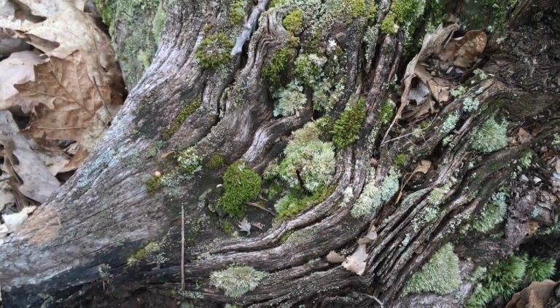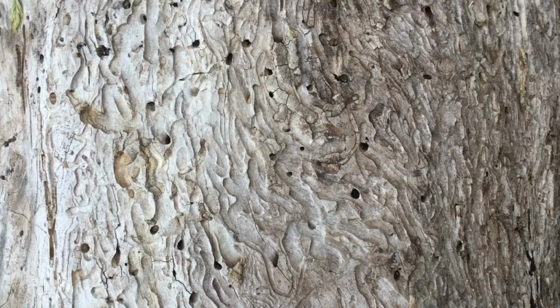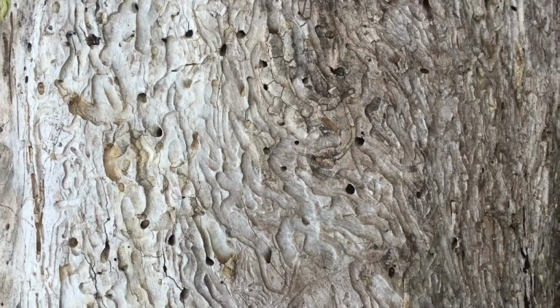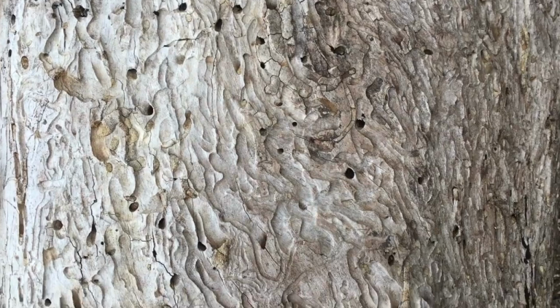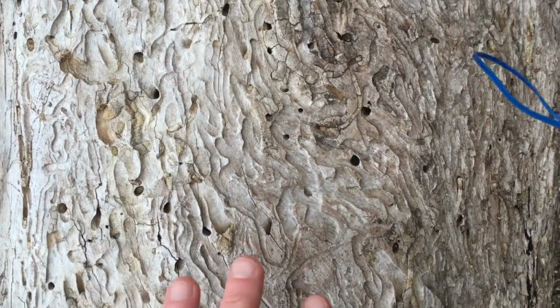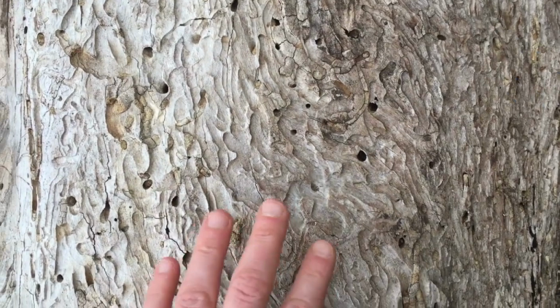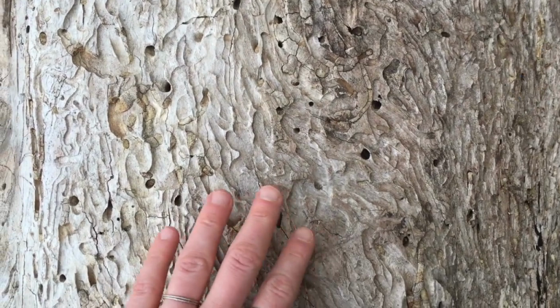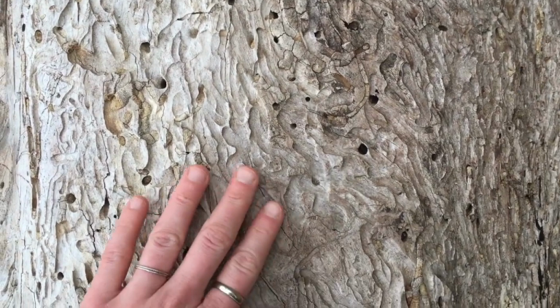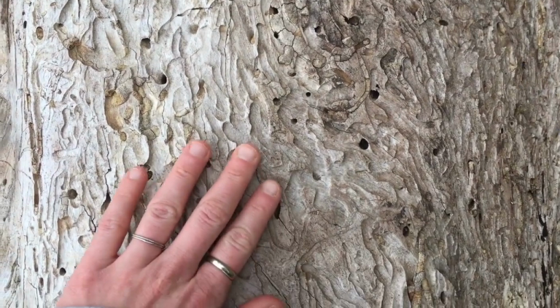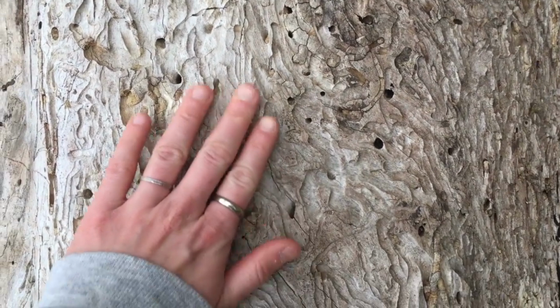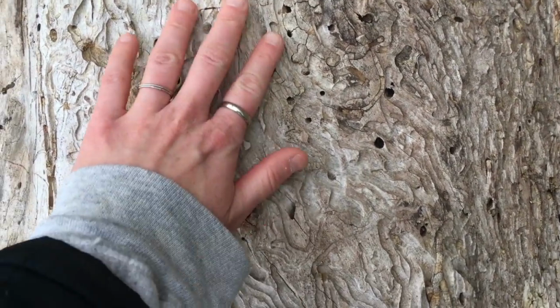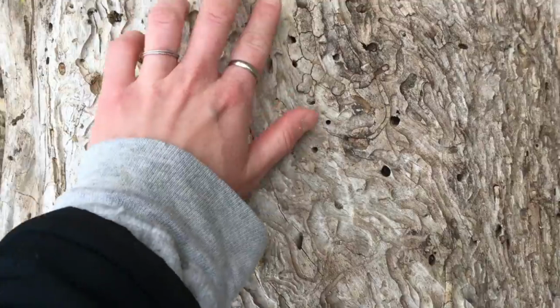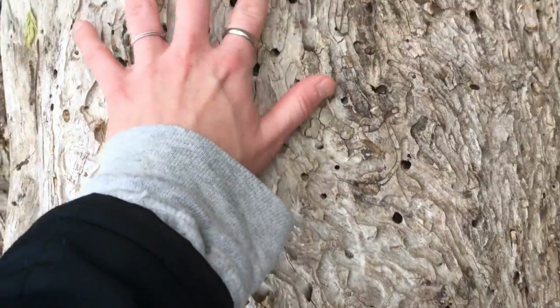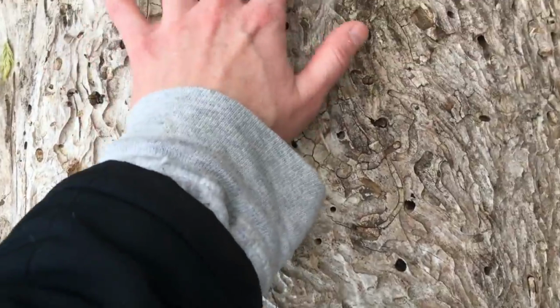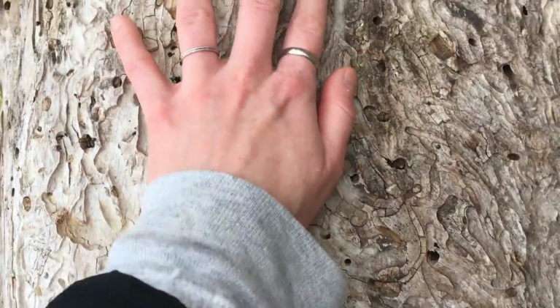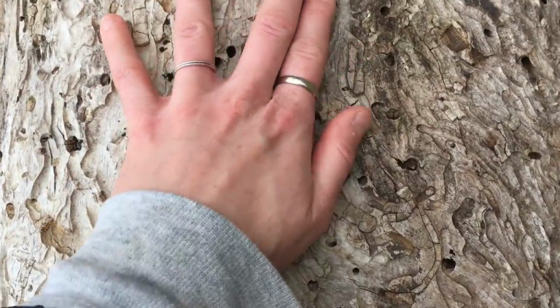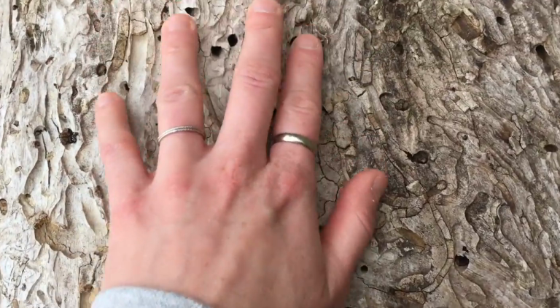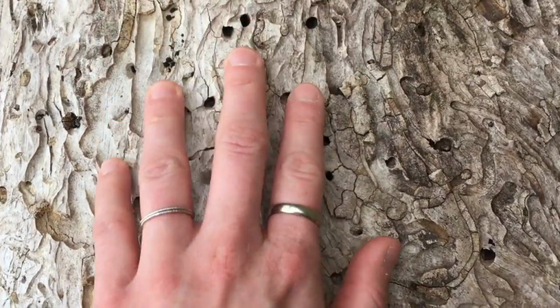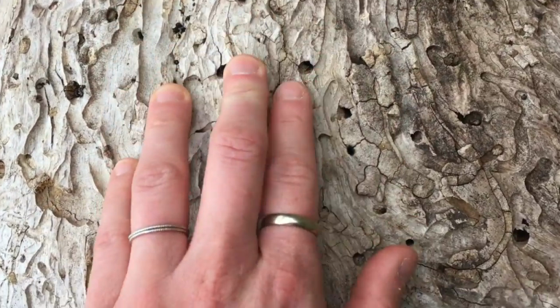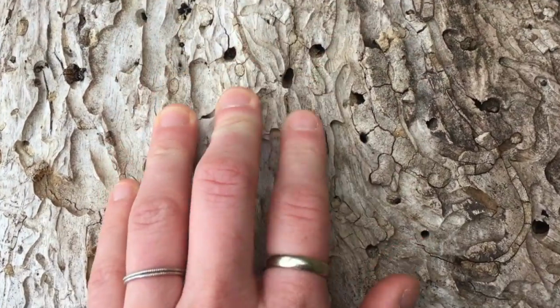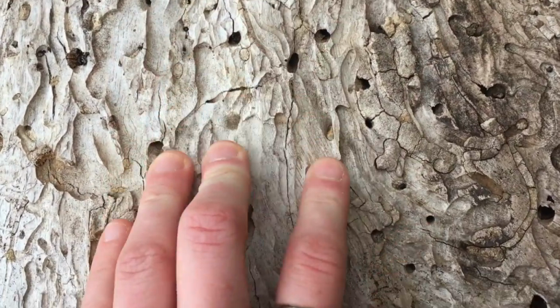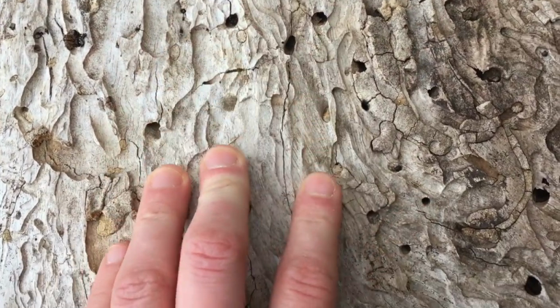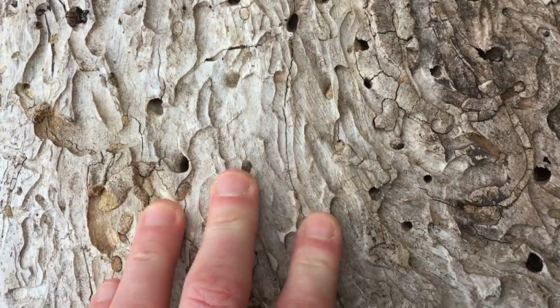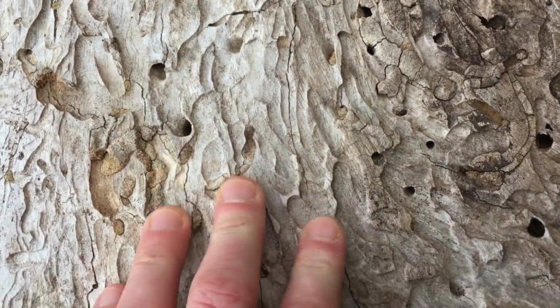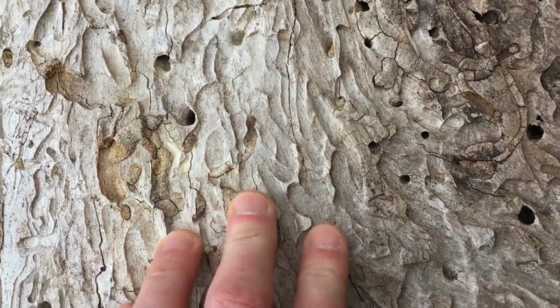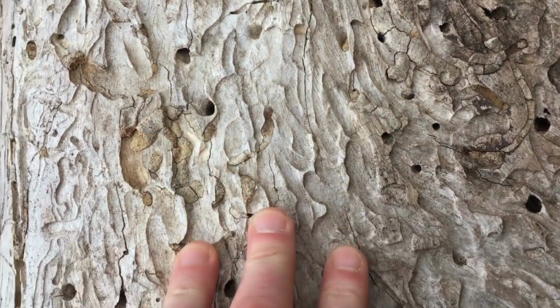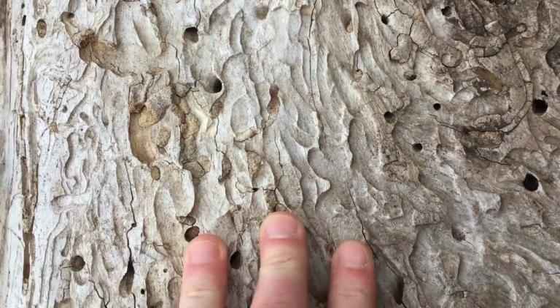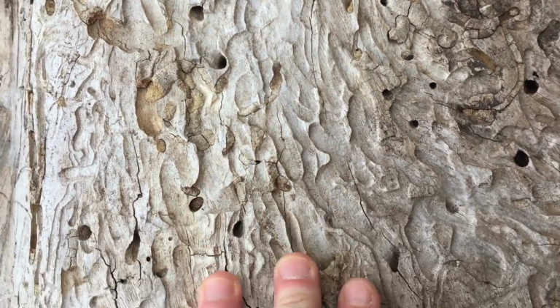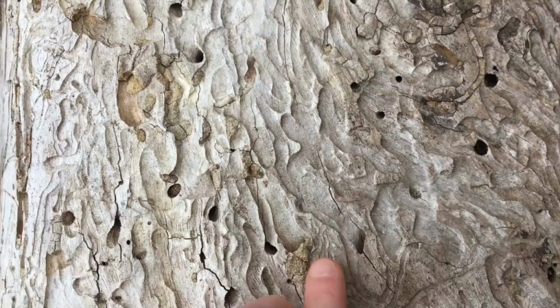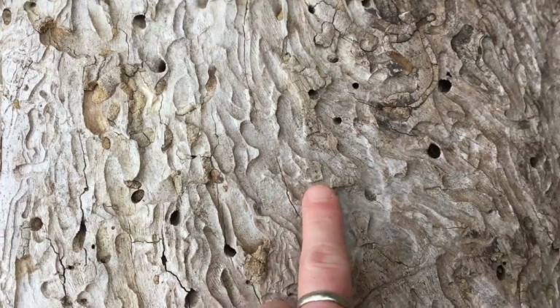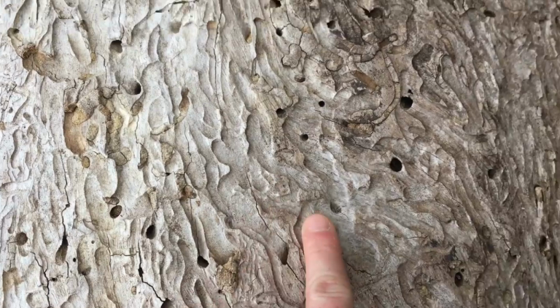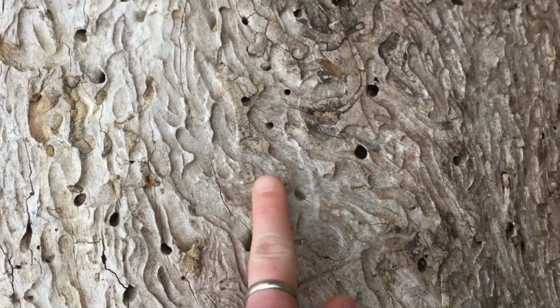Oh my goodness — texture treasure! Wow. This is all done by bugs.